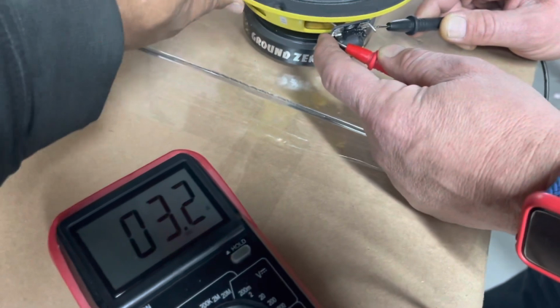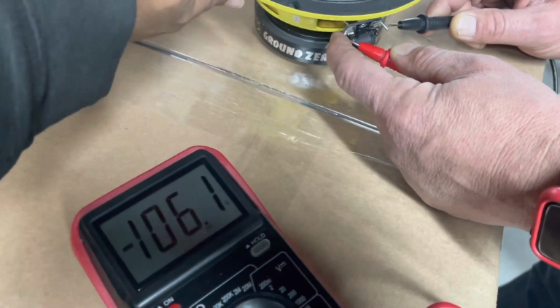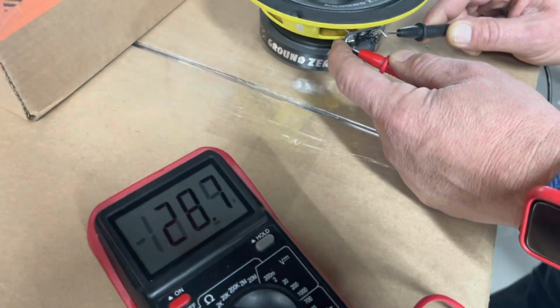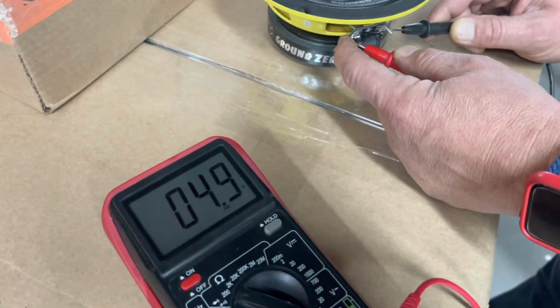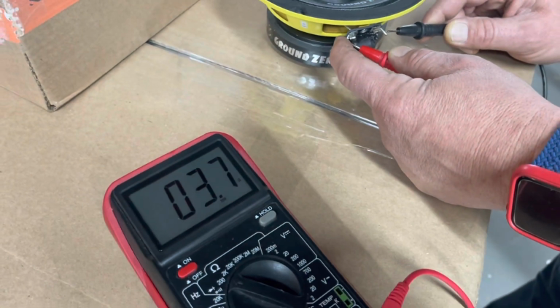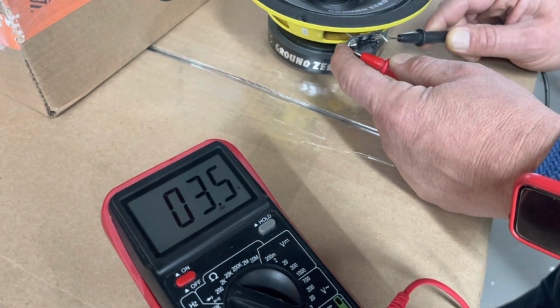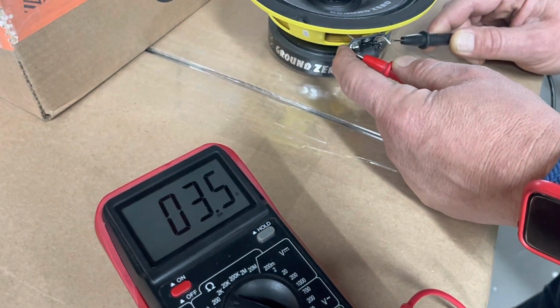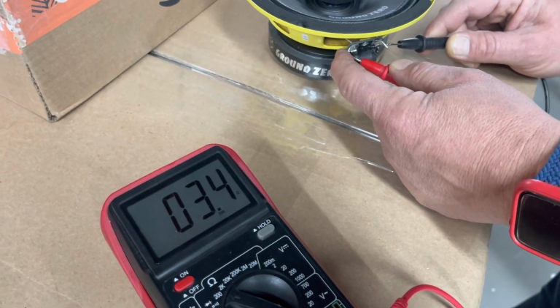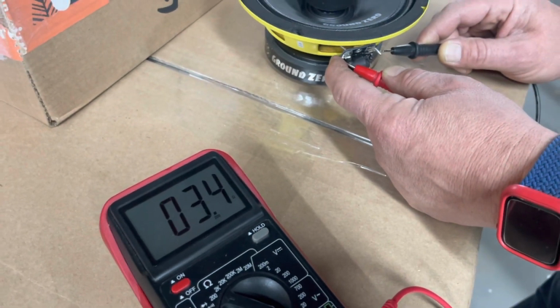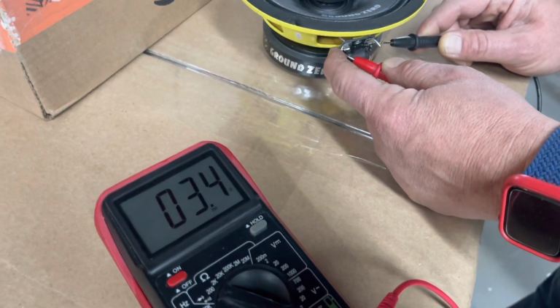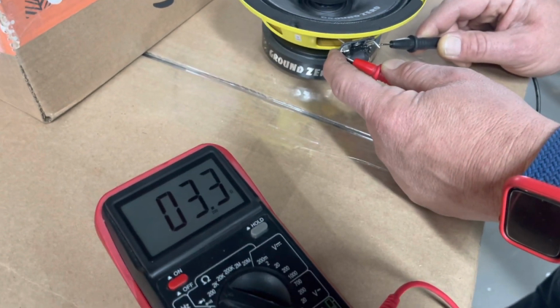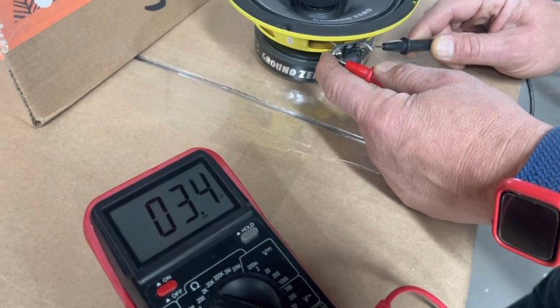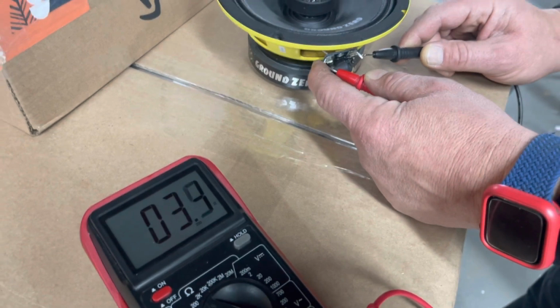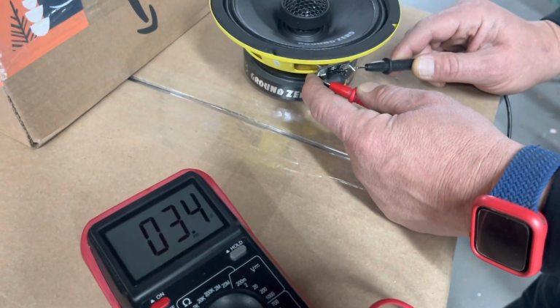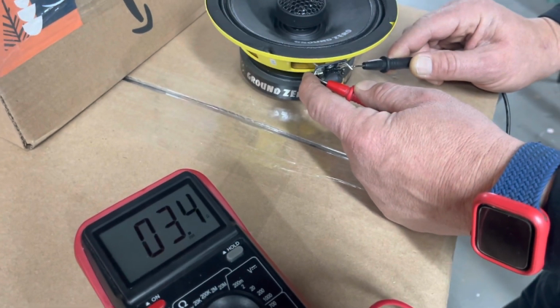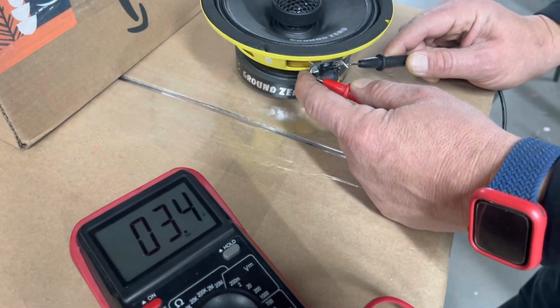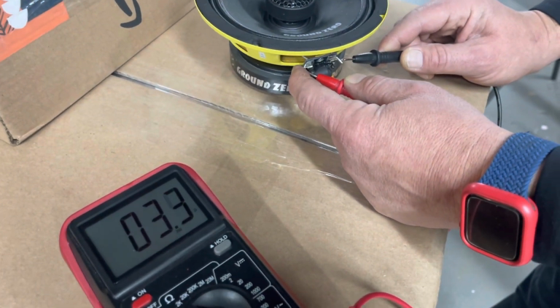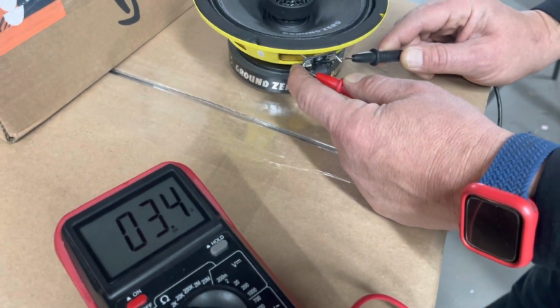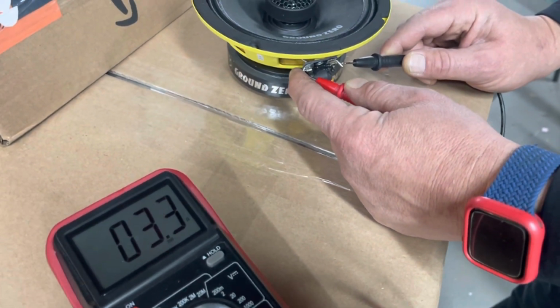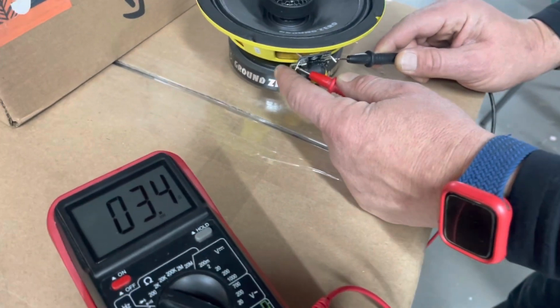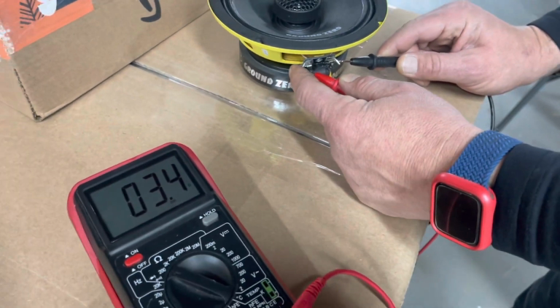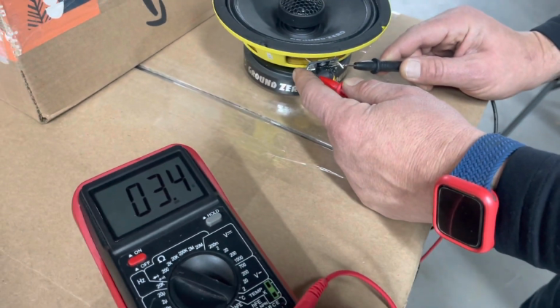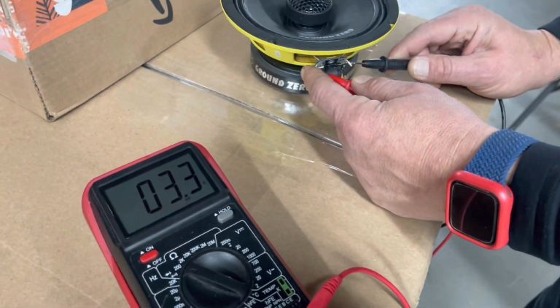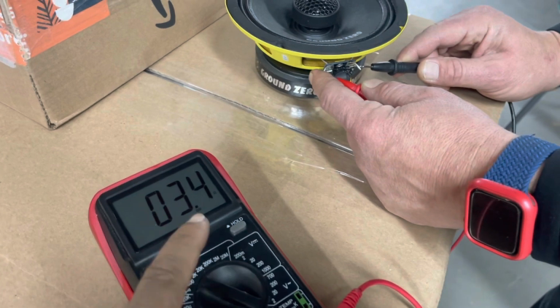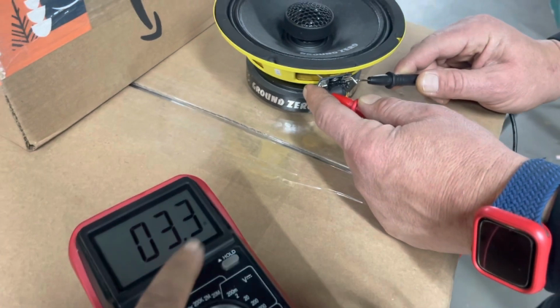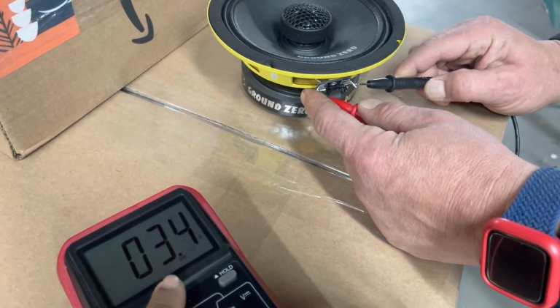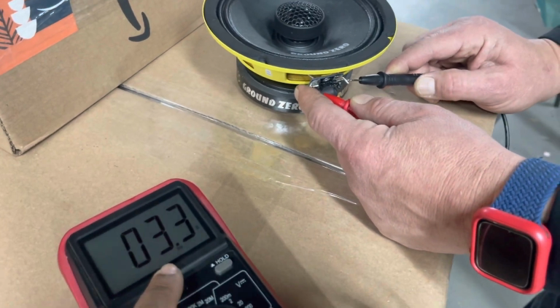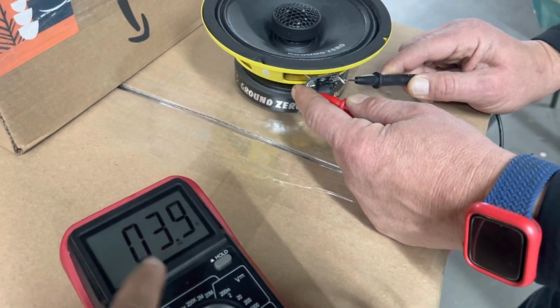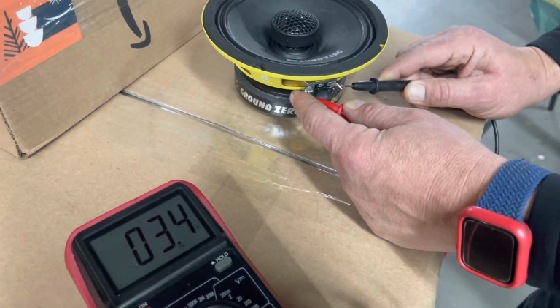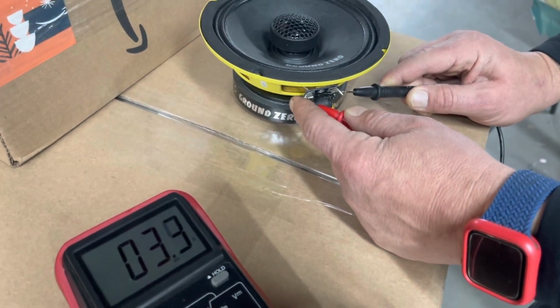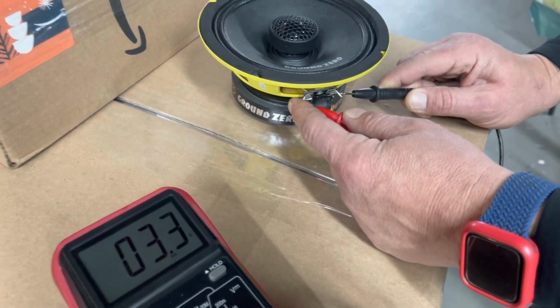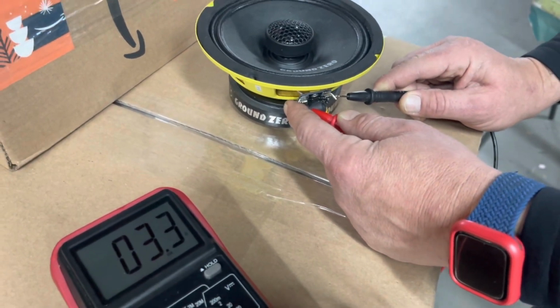My tech thought that the speaker was good. The problem is, until you feed signal to that speaker, you won't know what it's doing at different frequencies. So this should technically mean that the speaker is okay.